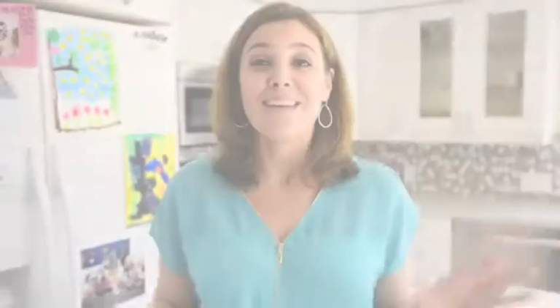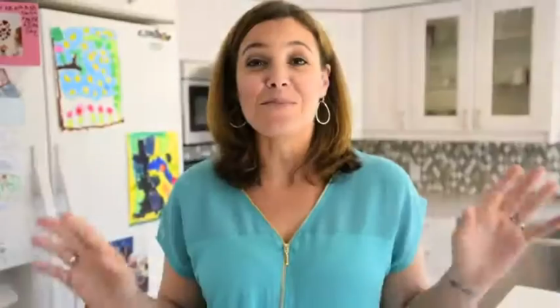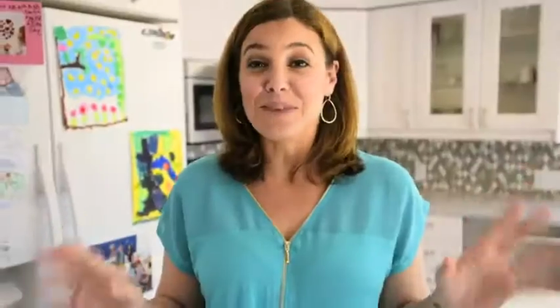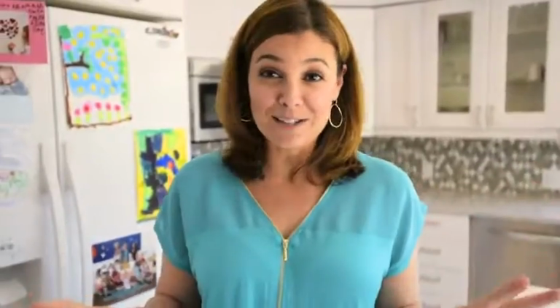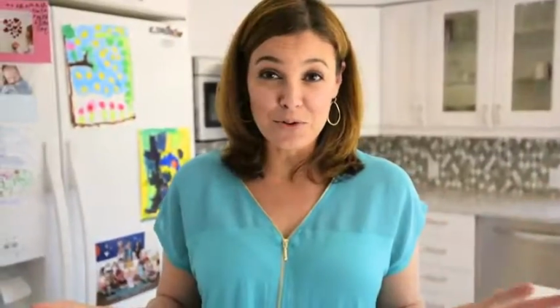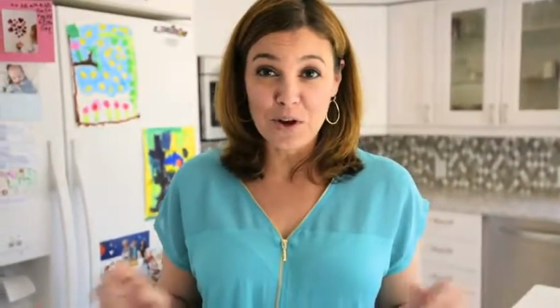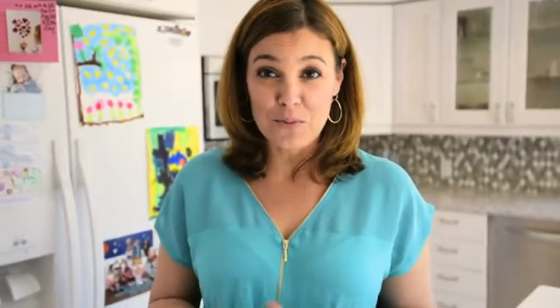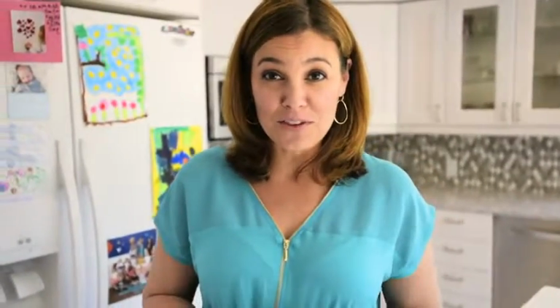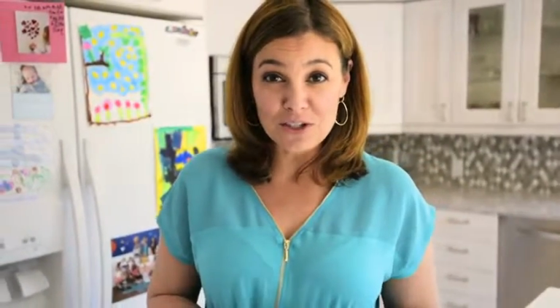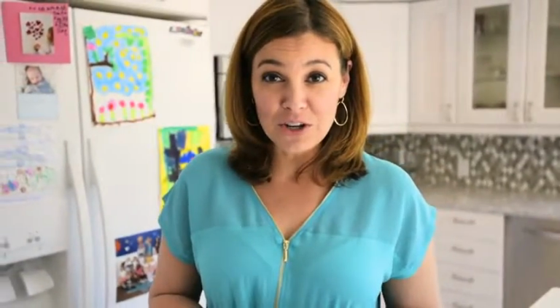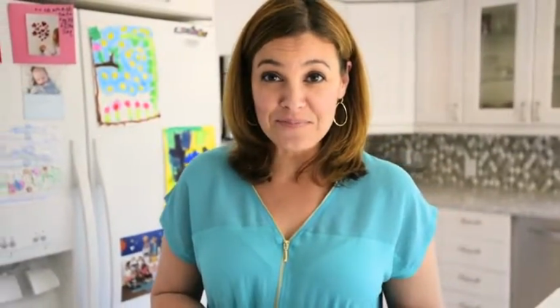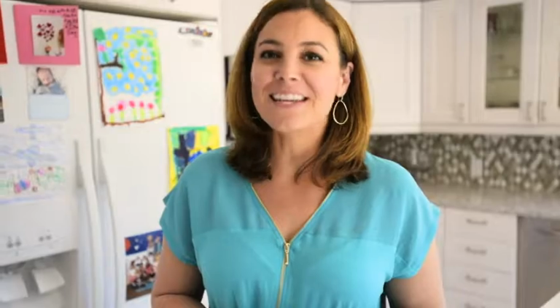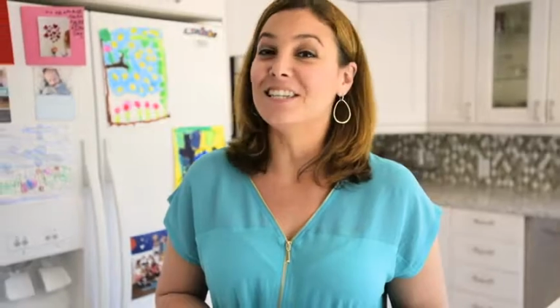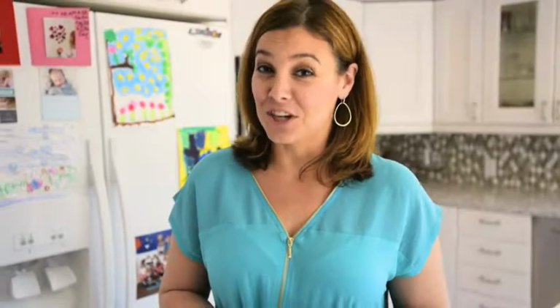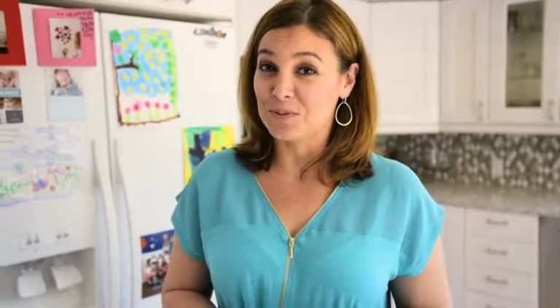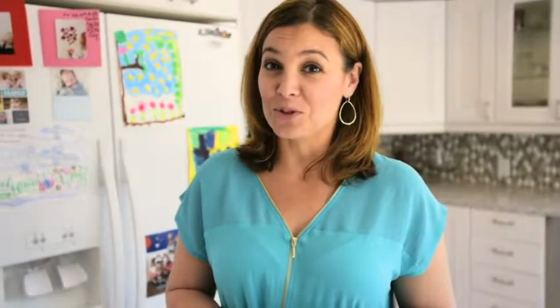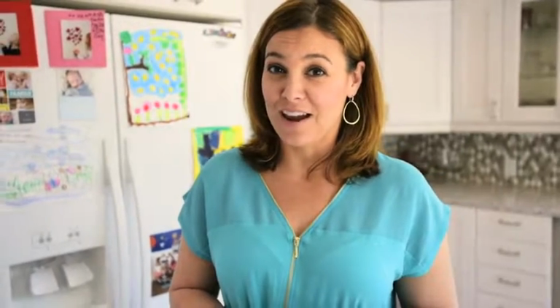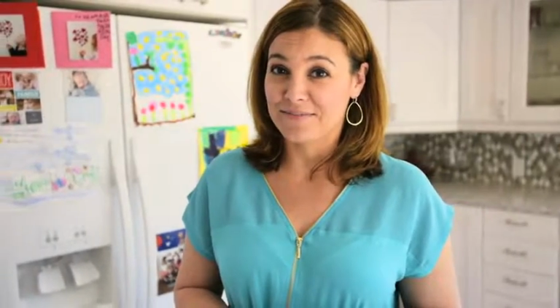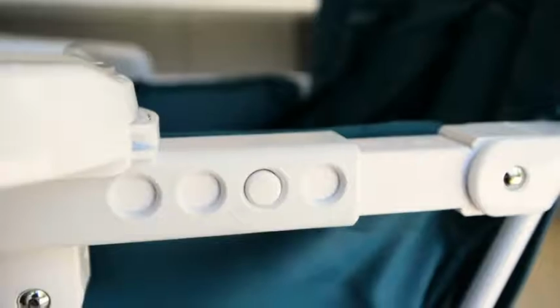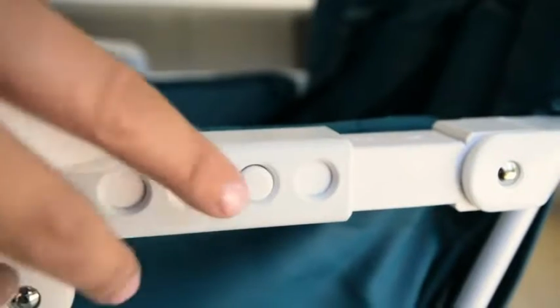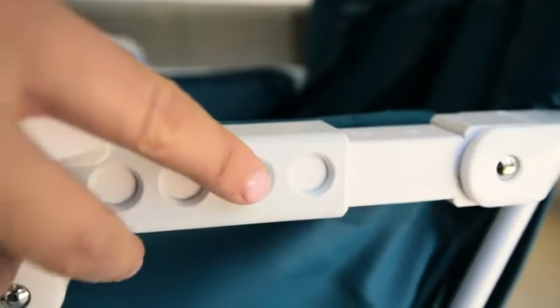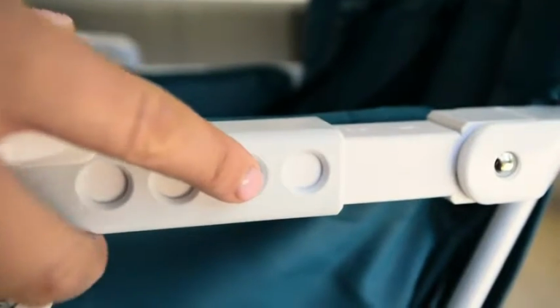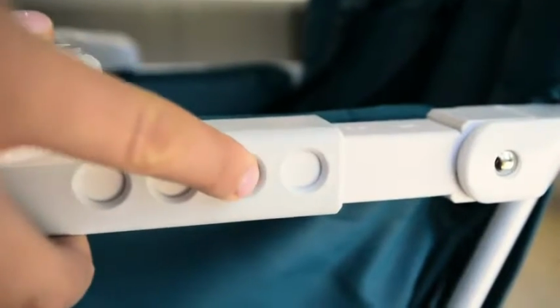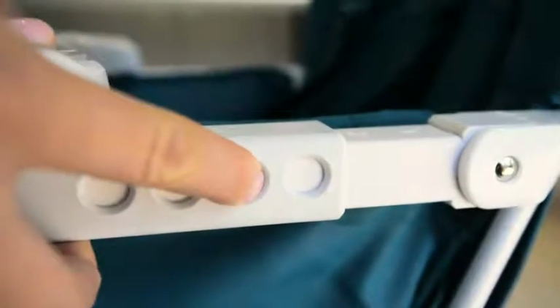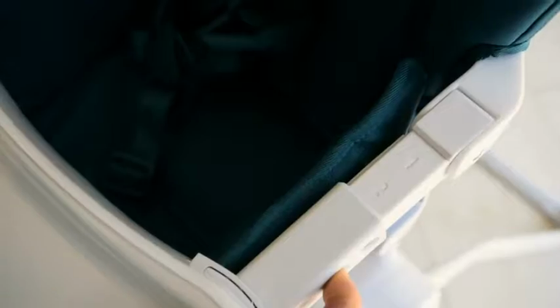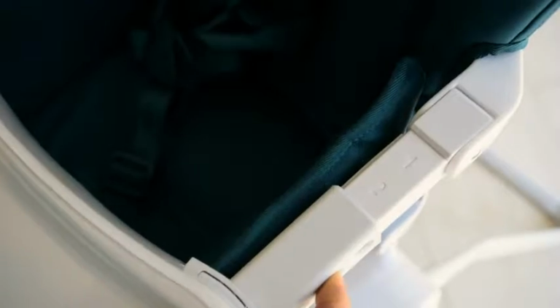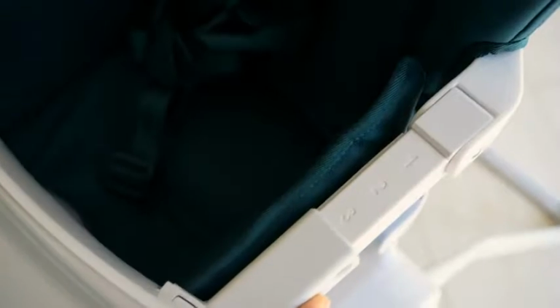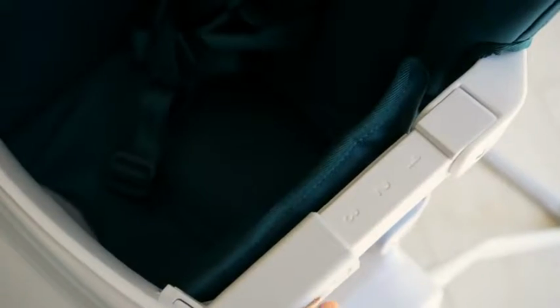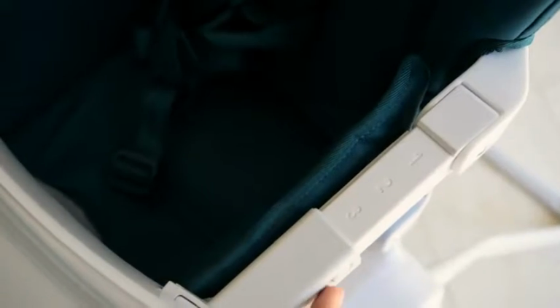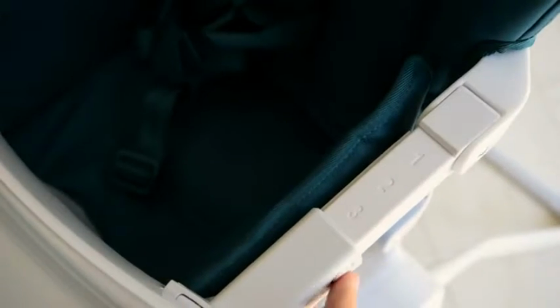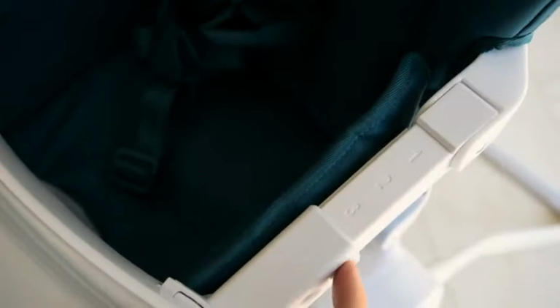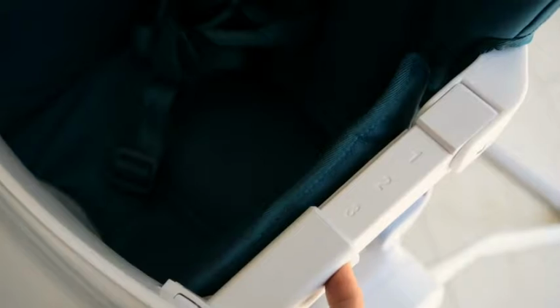The biggest improvement over the previous Nook is the adjustable tray. We've added four positions so that you can get it just right.